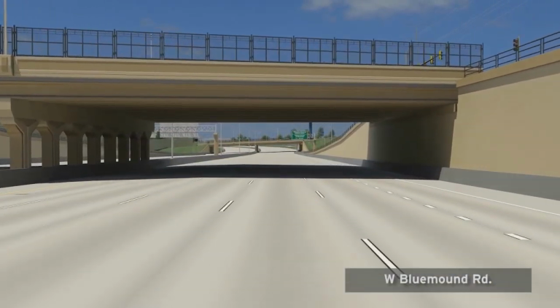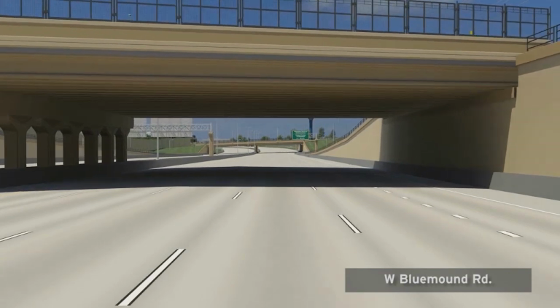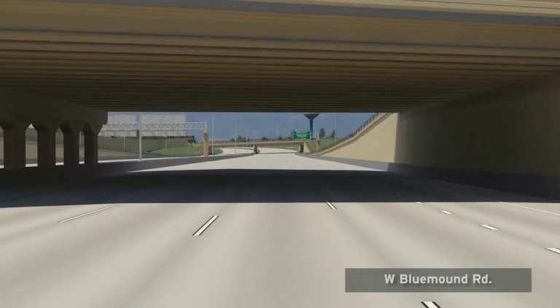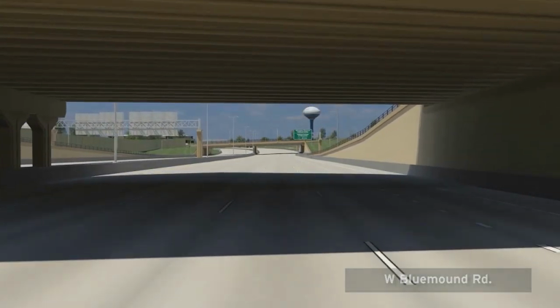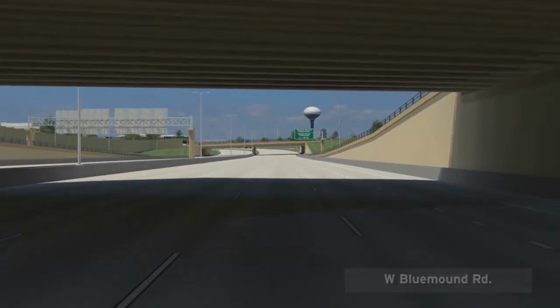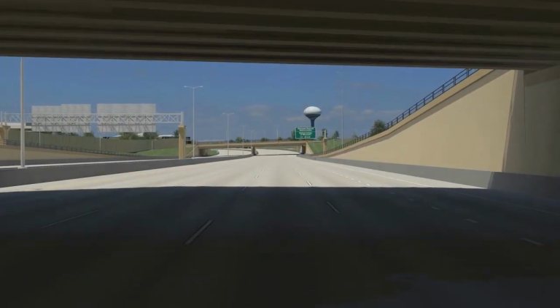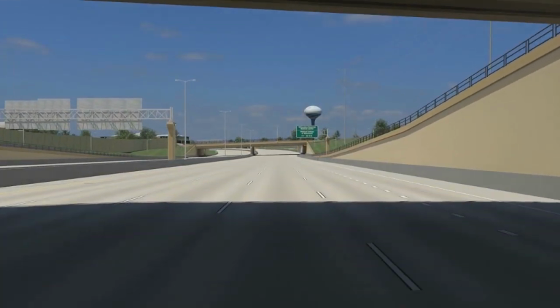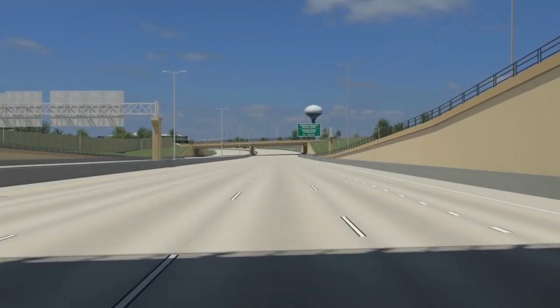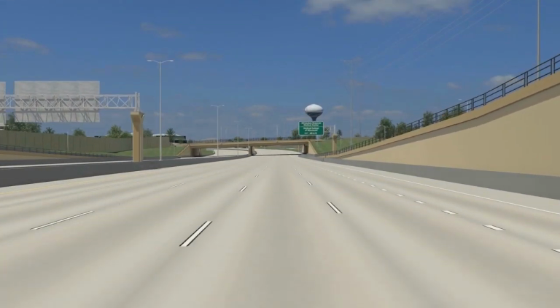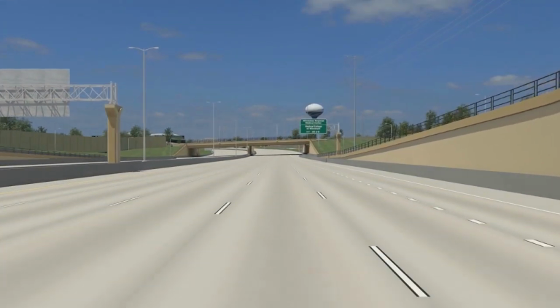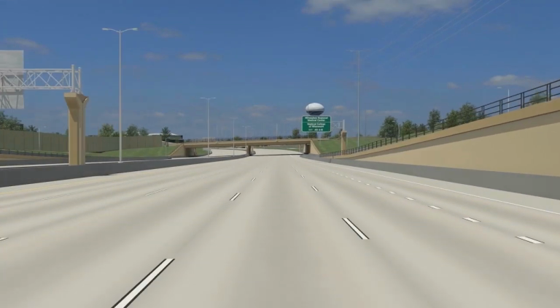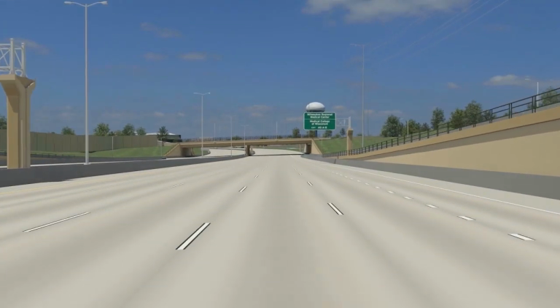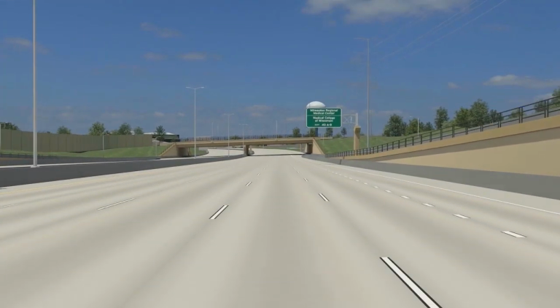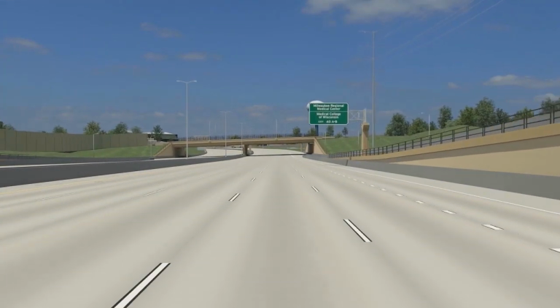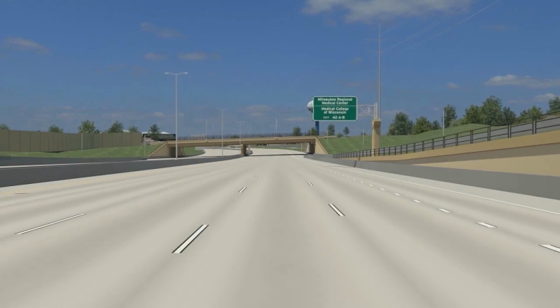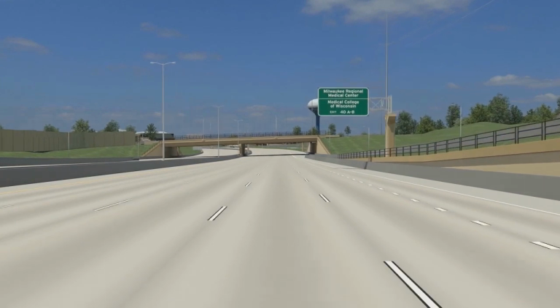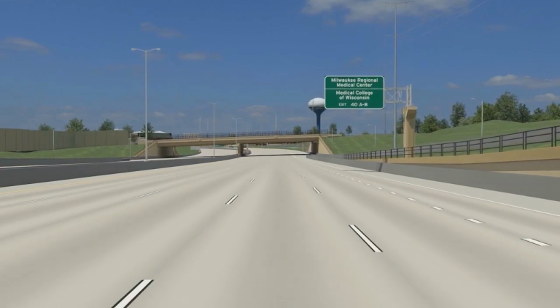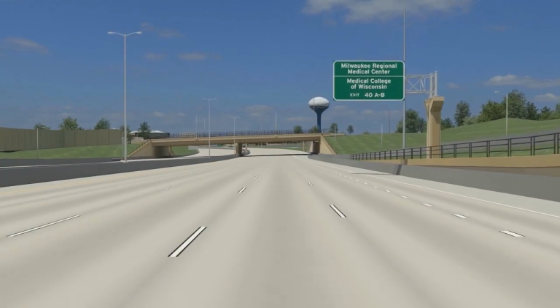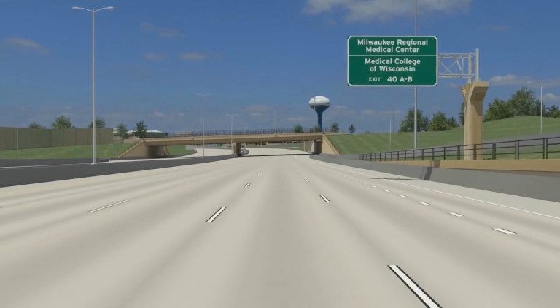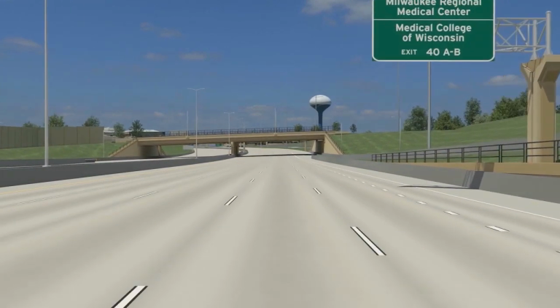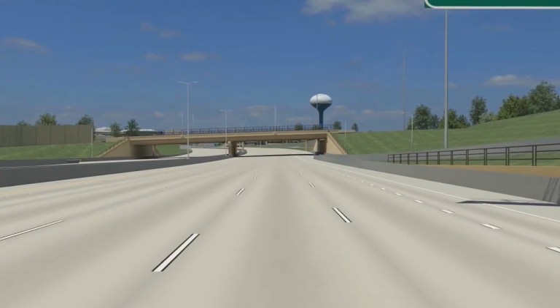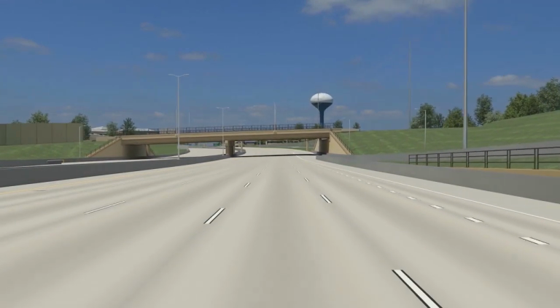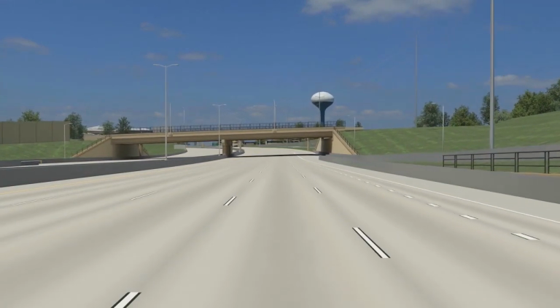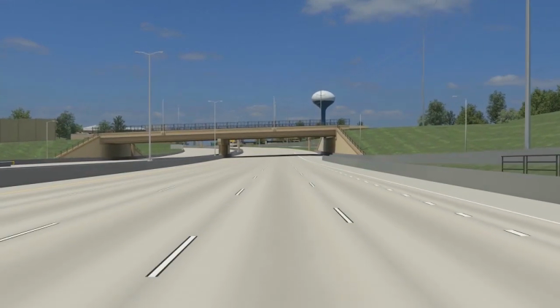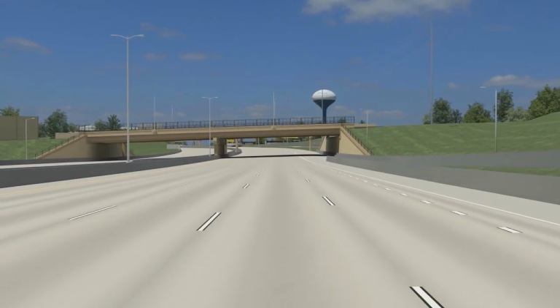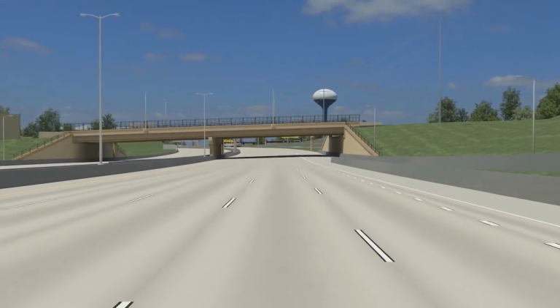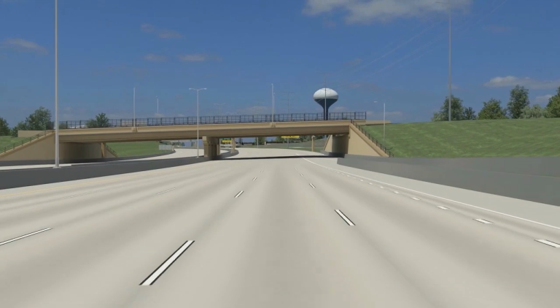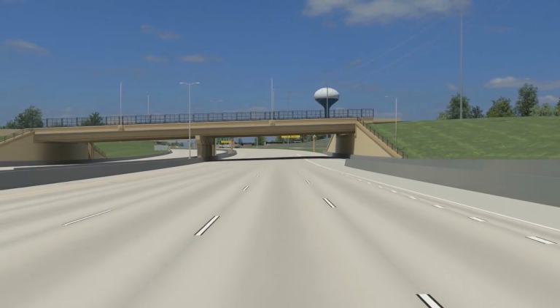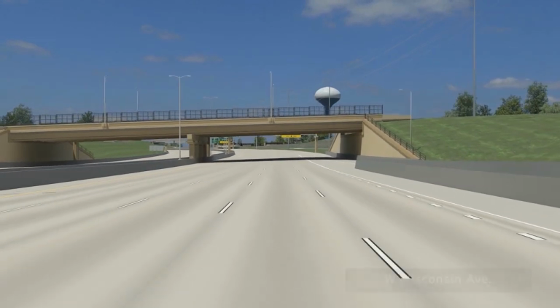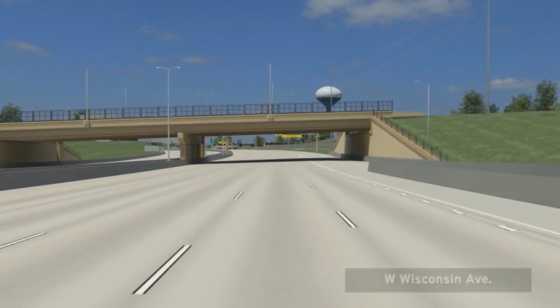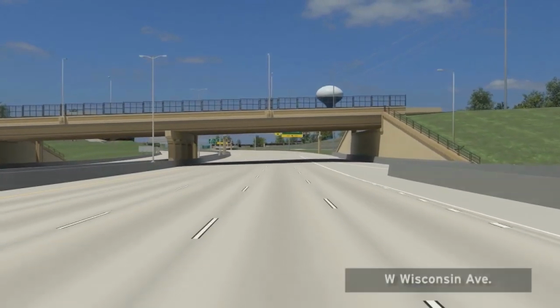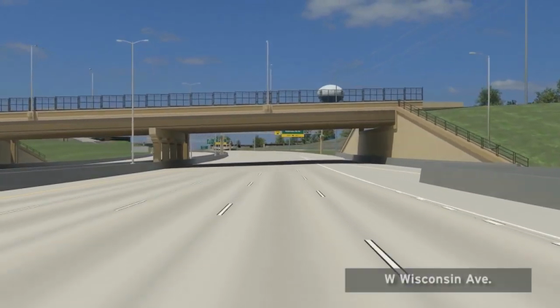The Zoo Interchange freeway corridor serves as a gateway to Milwaukee, Wauwatosa, West Allis, and the southeast region of the state. As we proceed northbound on US-45, we will see more examples of the new bridges and fencing.